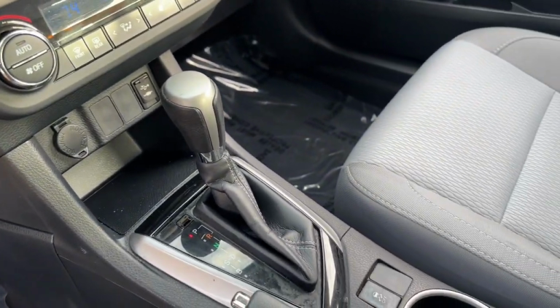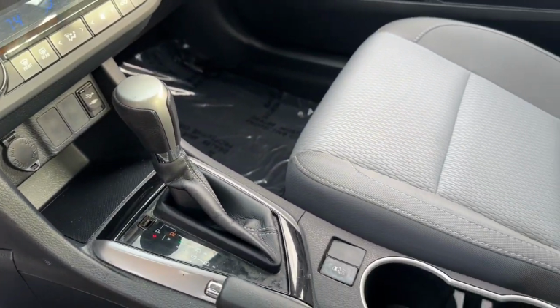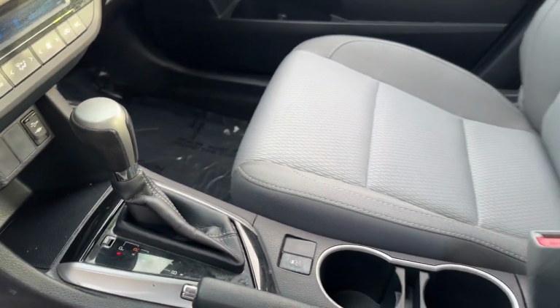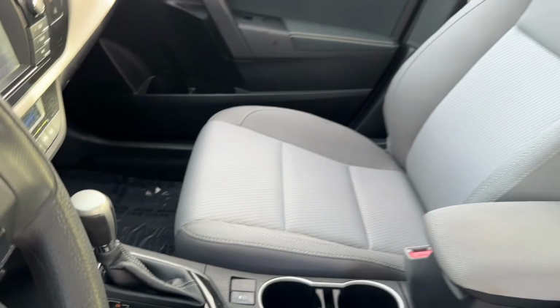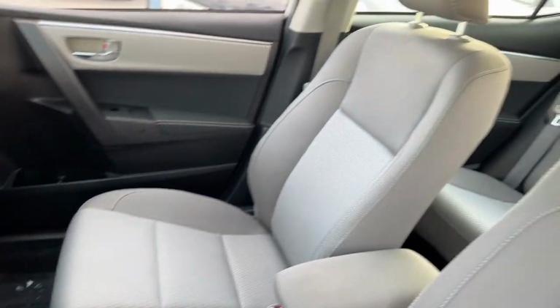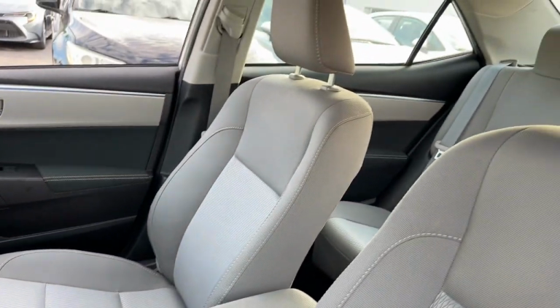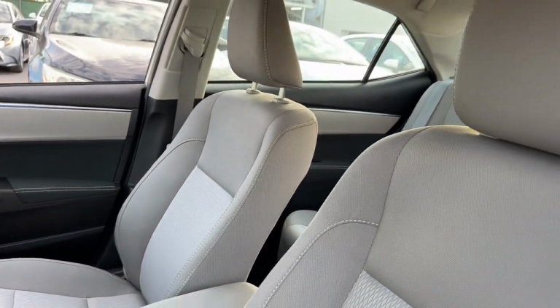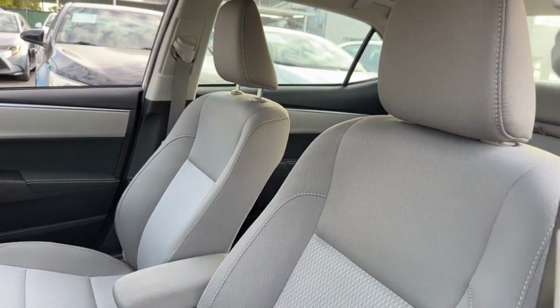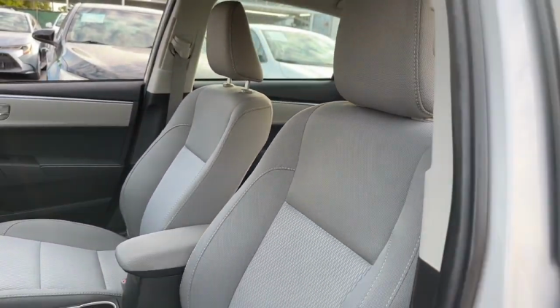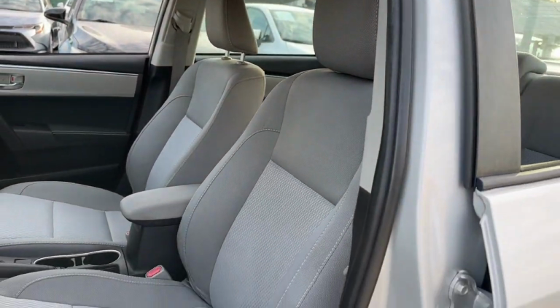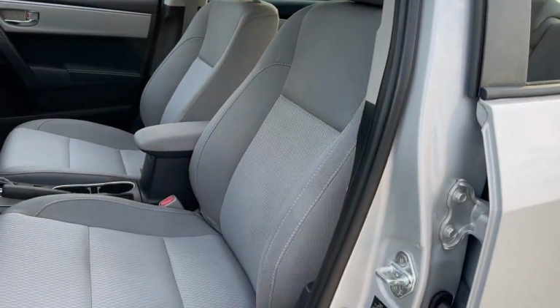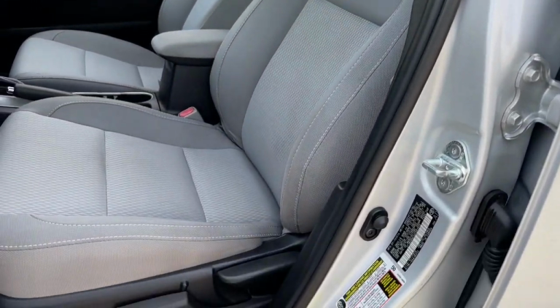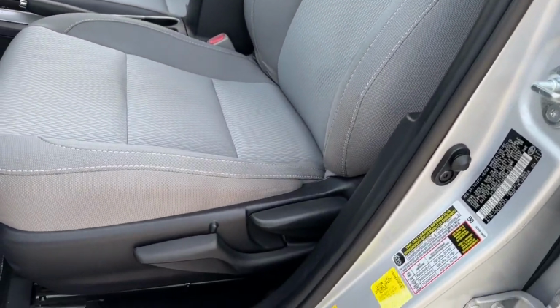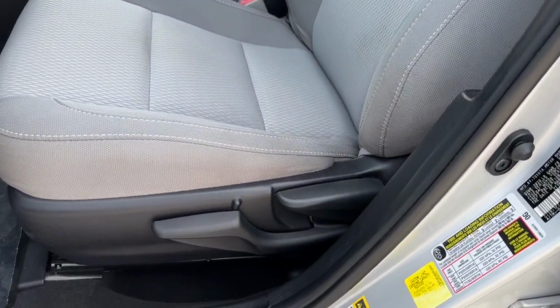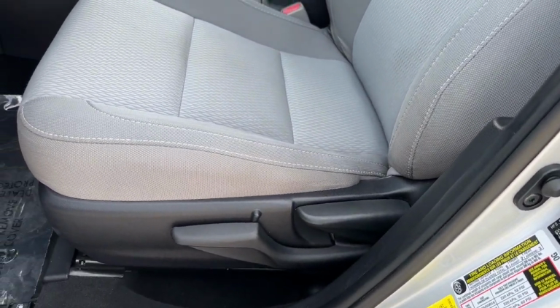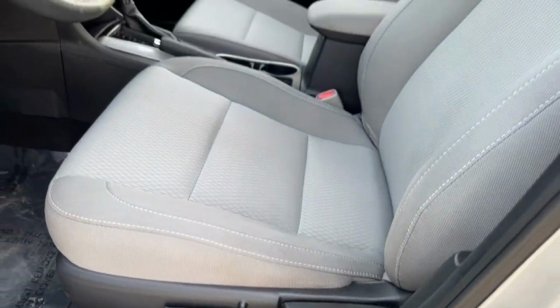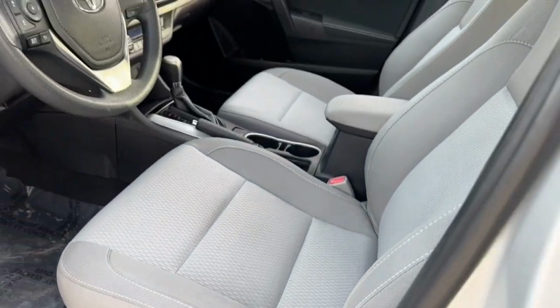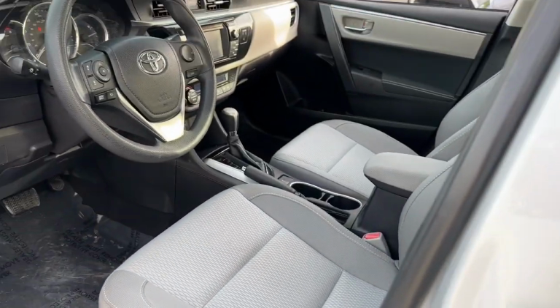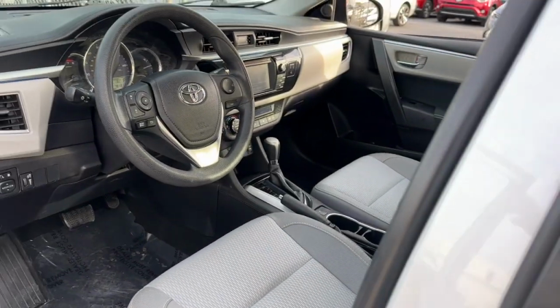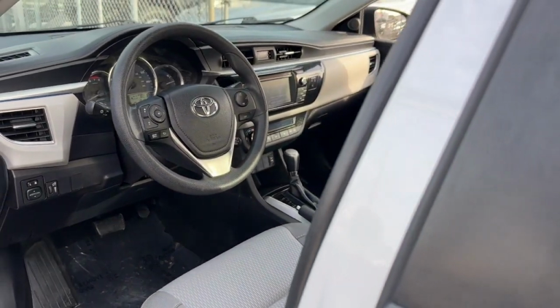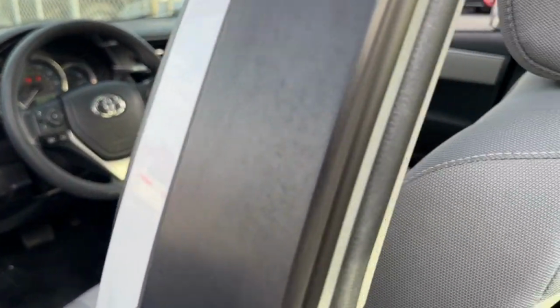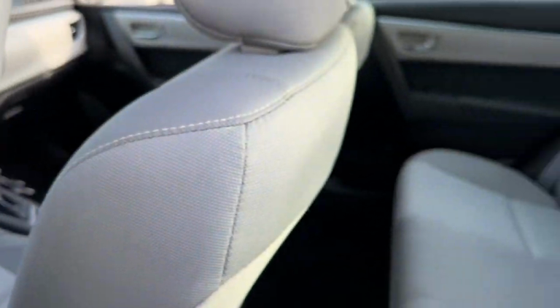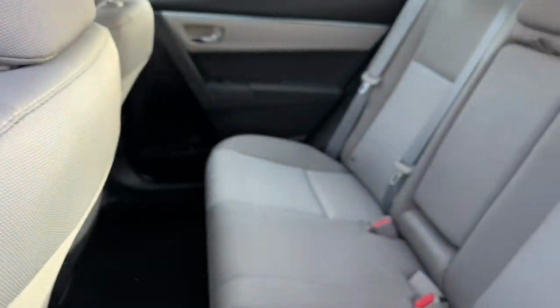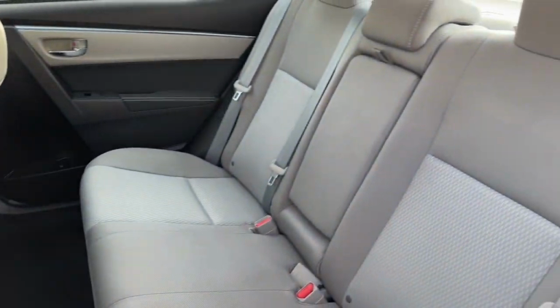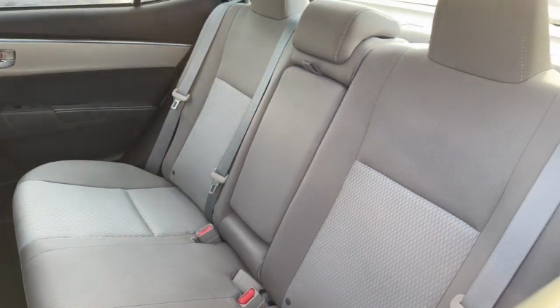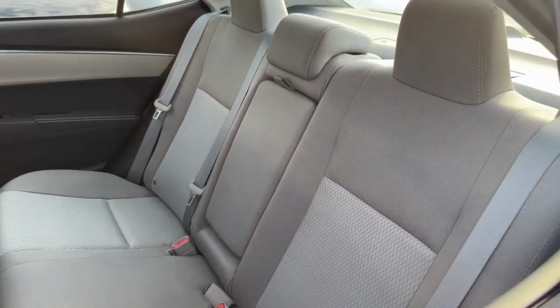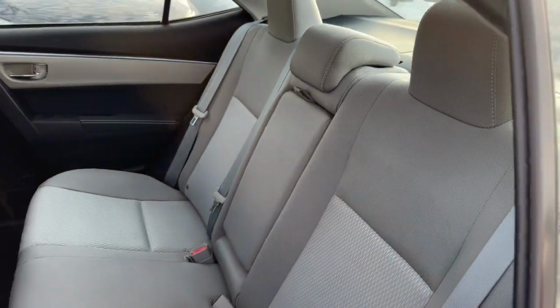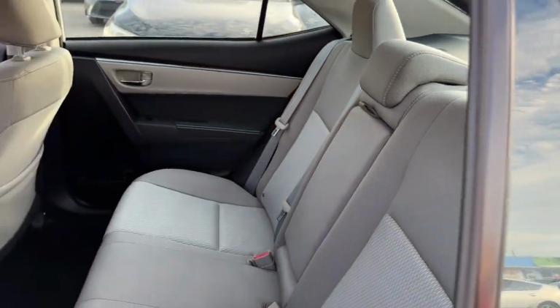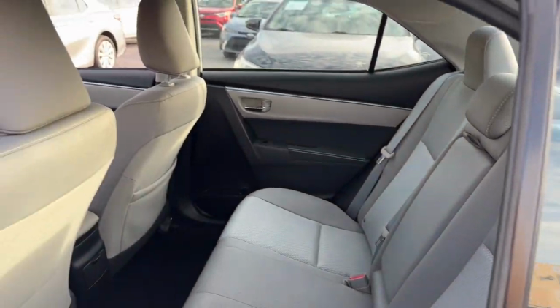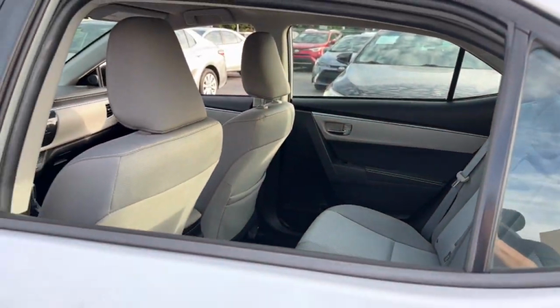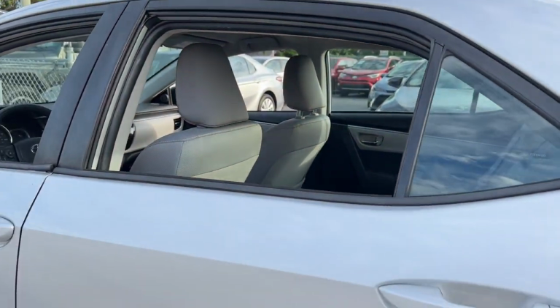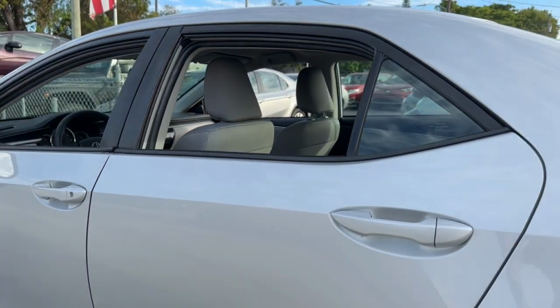Keyless entry, heated mirrors, backup camera, steering wheel audio controls, alarm, electronic stability control, intermittent wipers, traction control, tire pressure monitoring system, passenger vanity mirror.